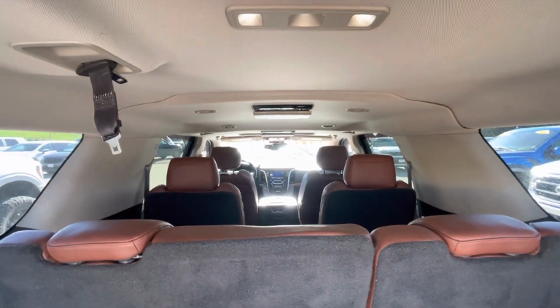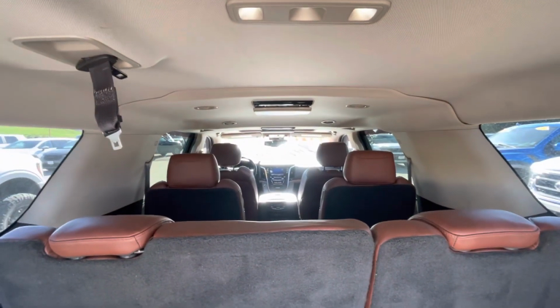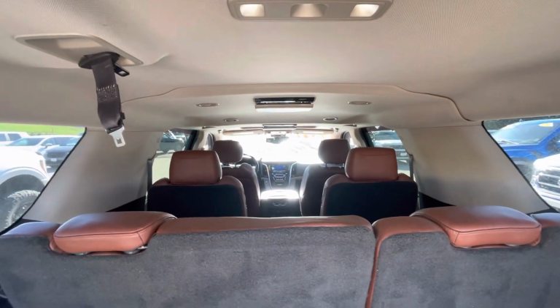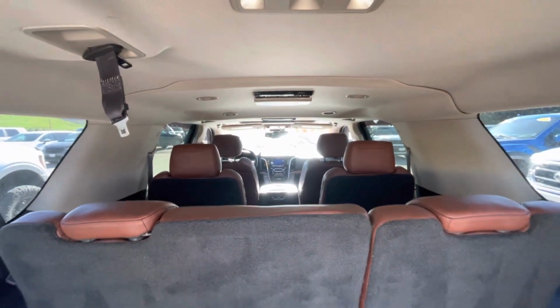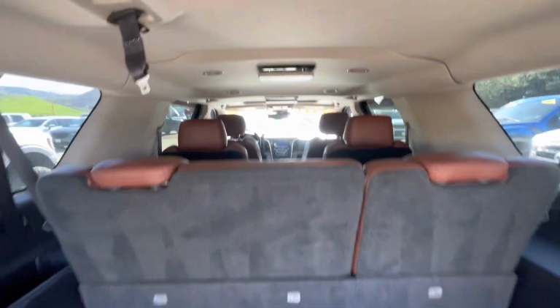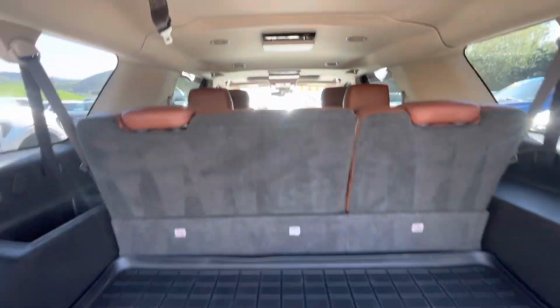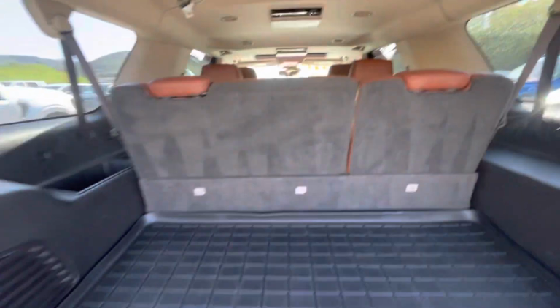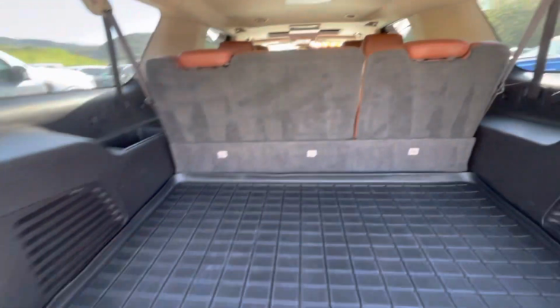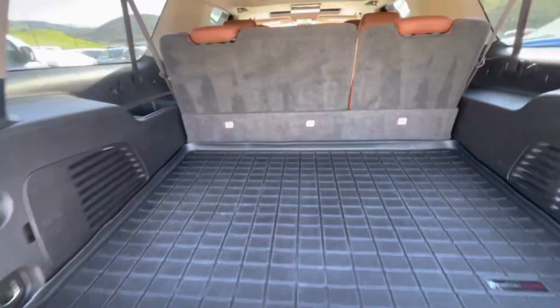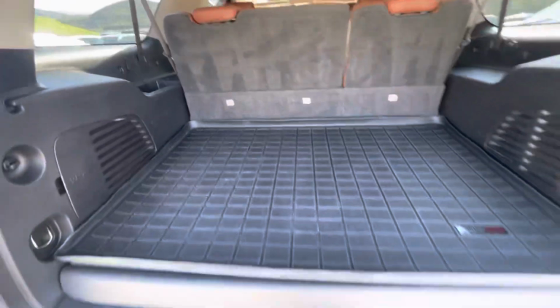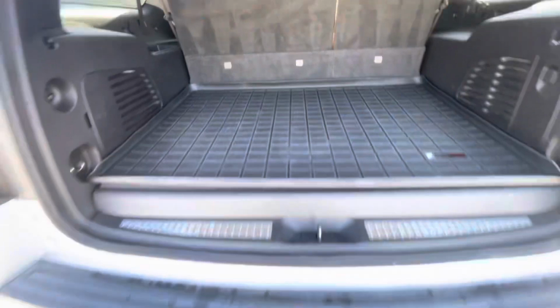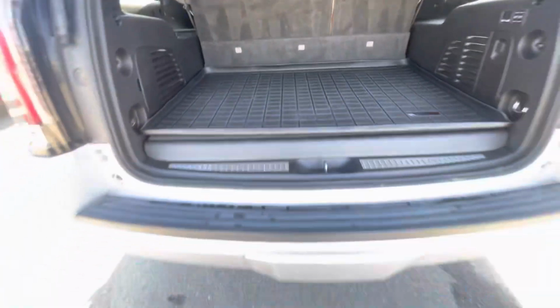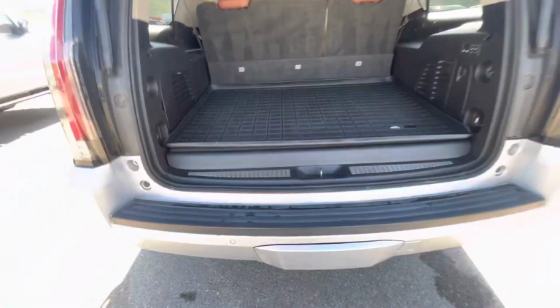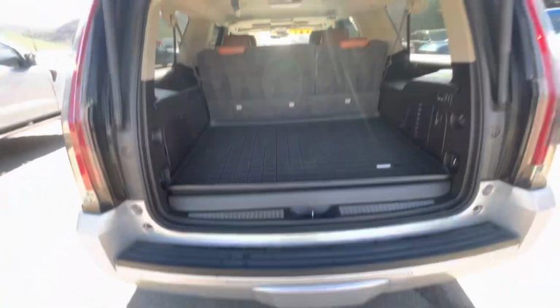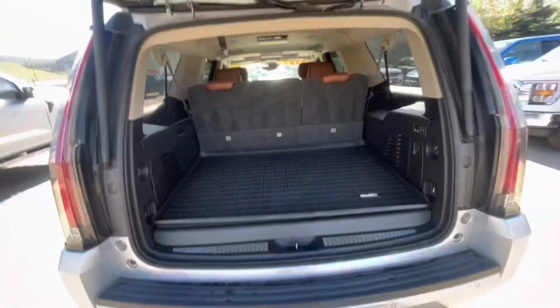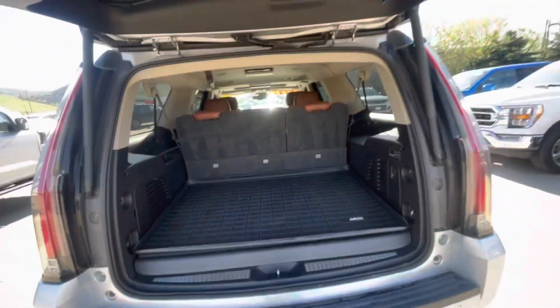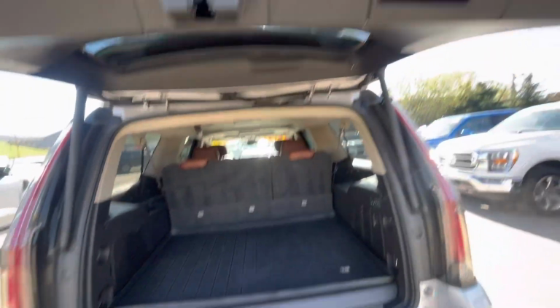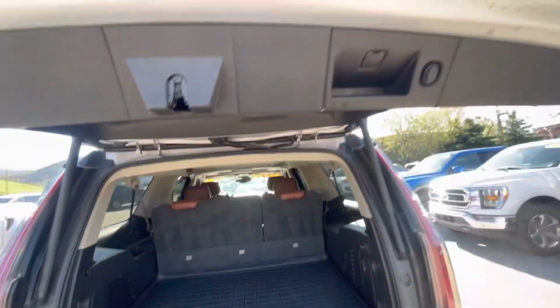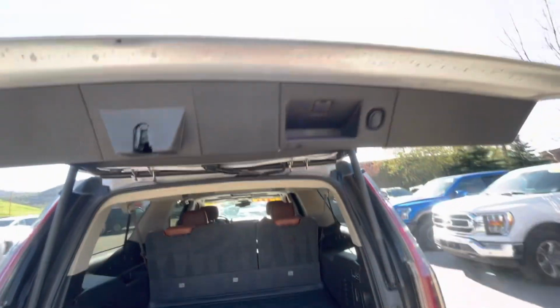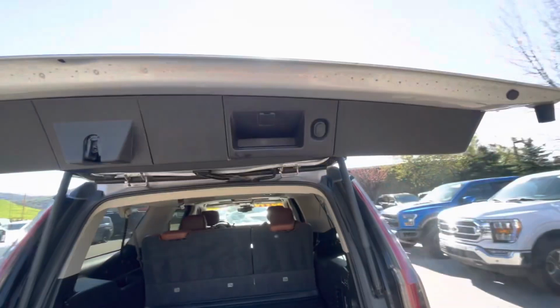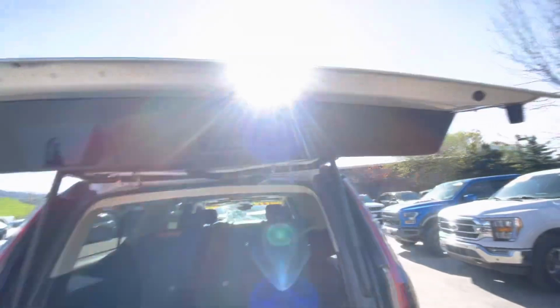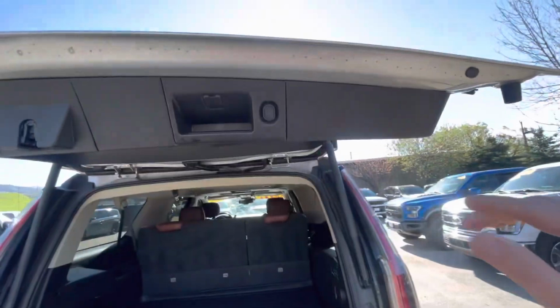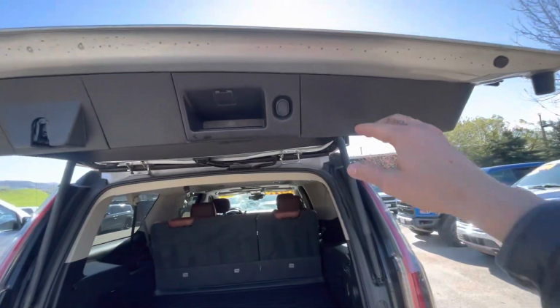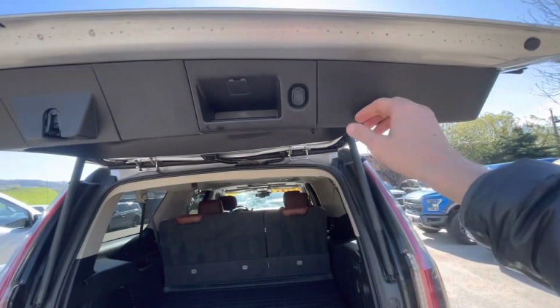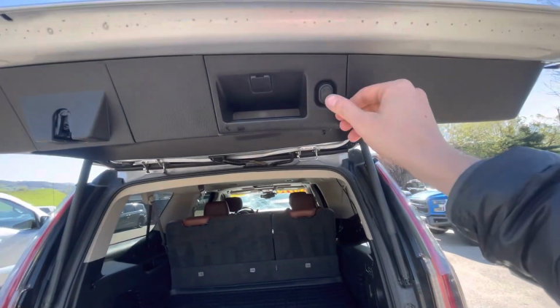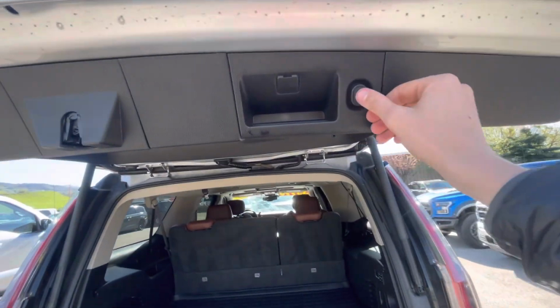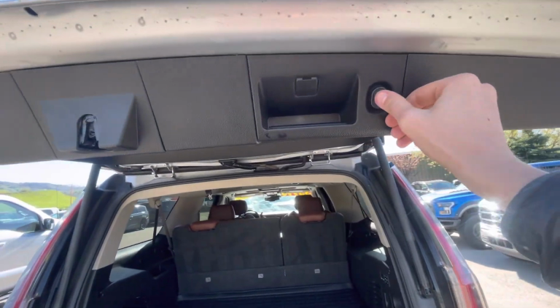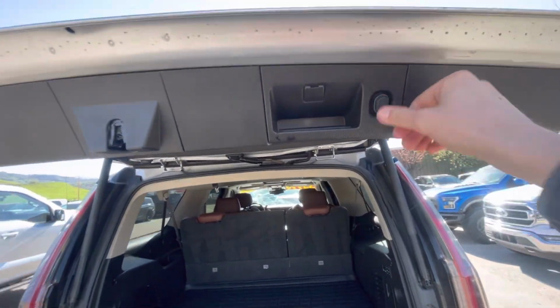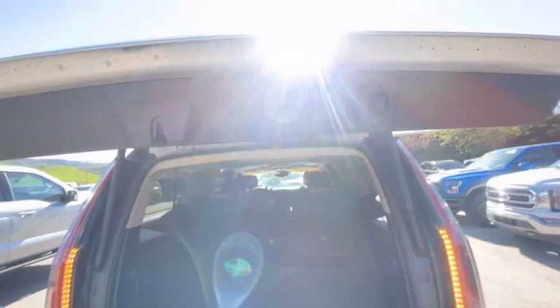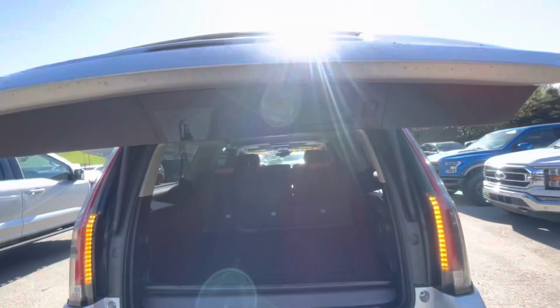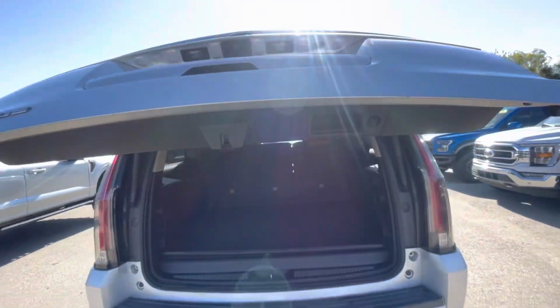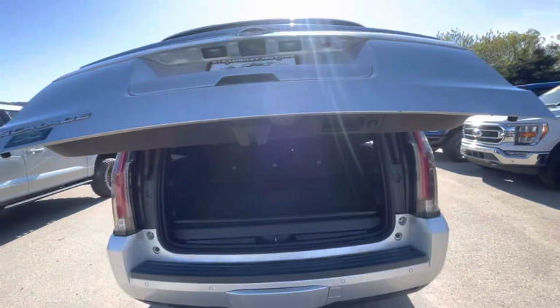Nice view from the back. This one does have the power trunk, so you just hit this little button right here and it'll close for you.